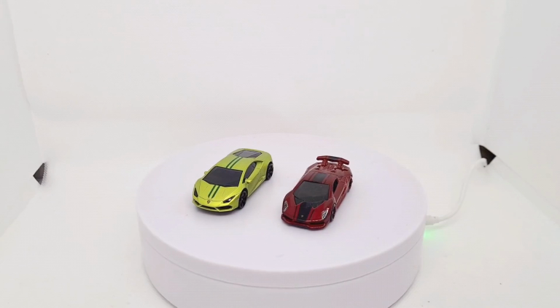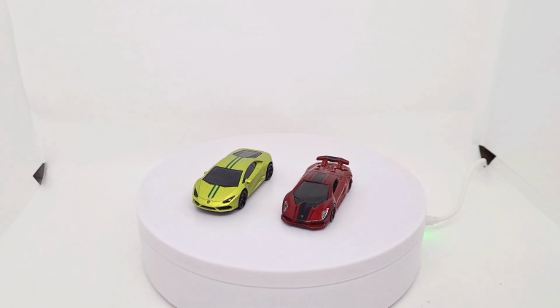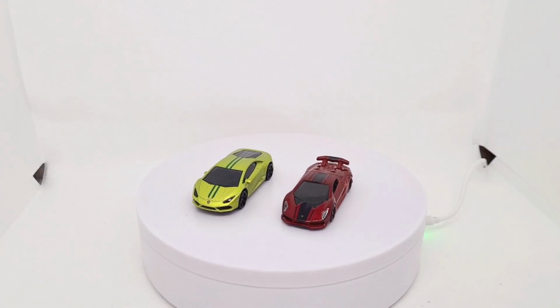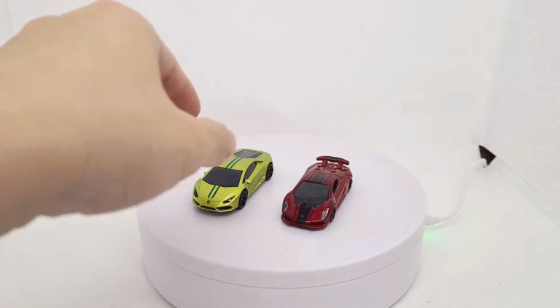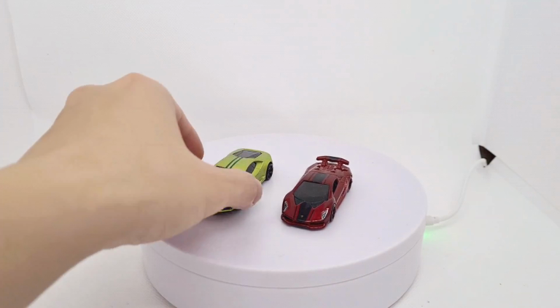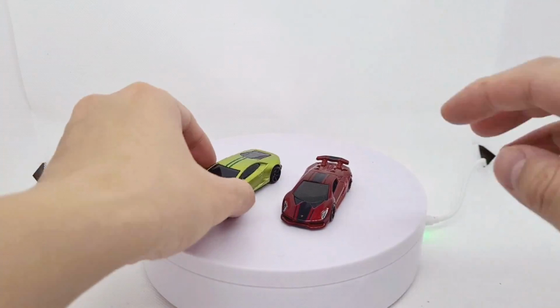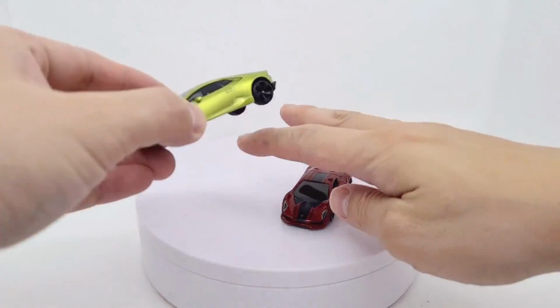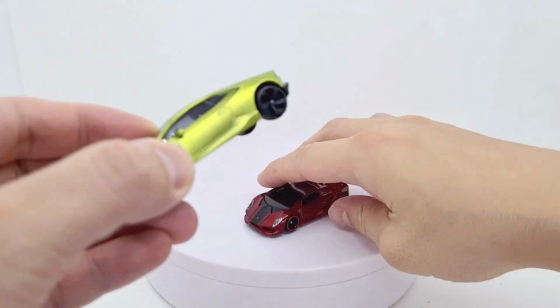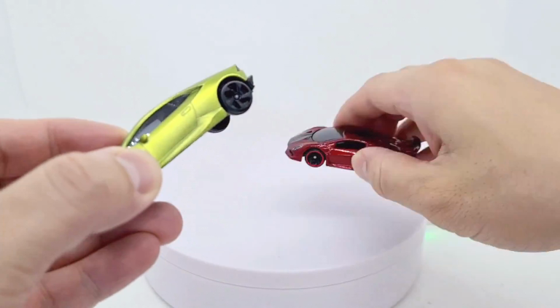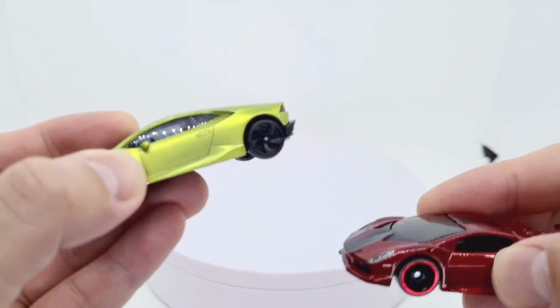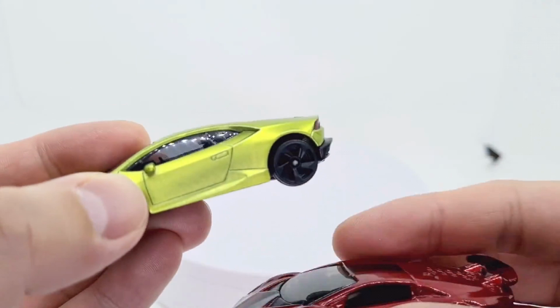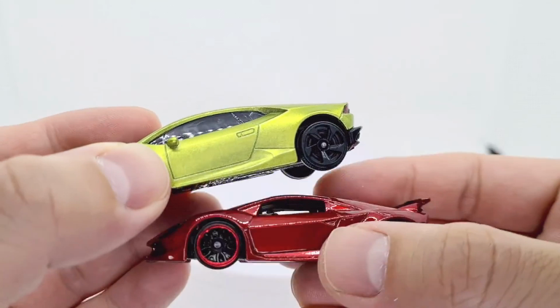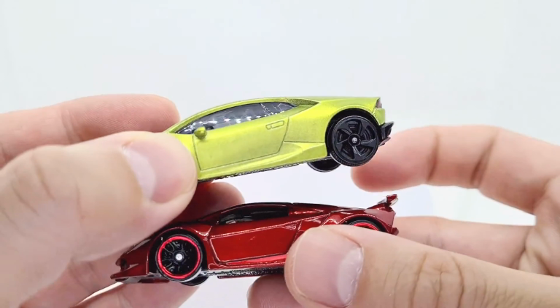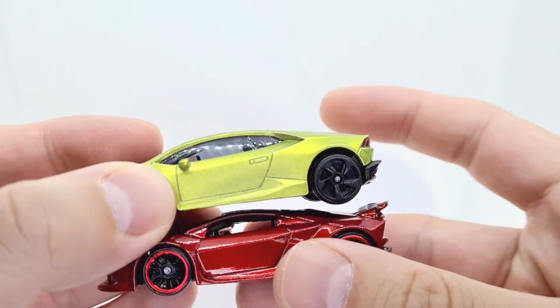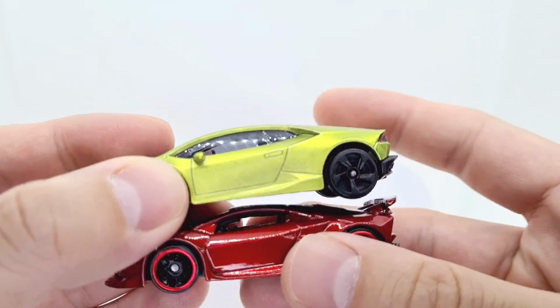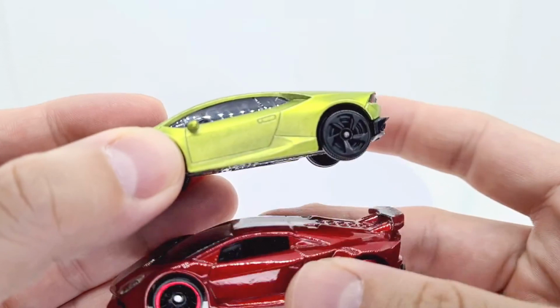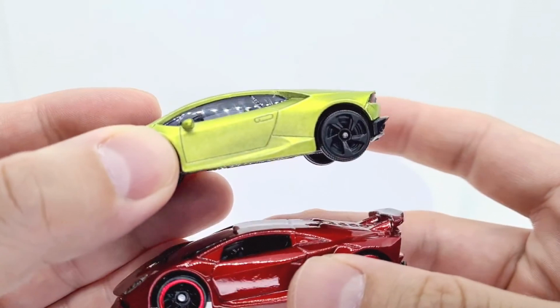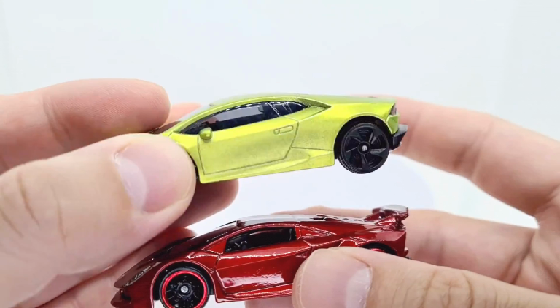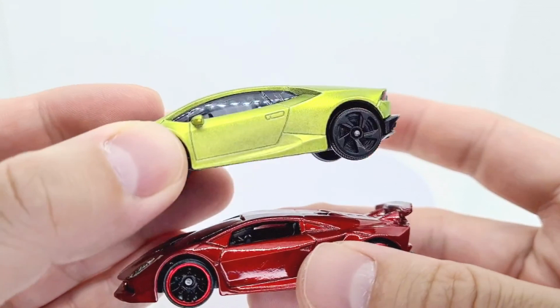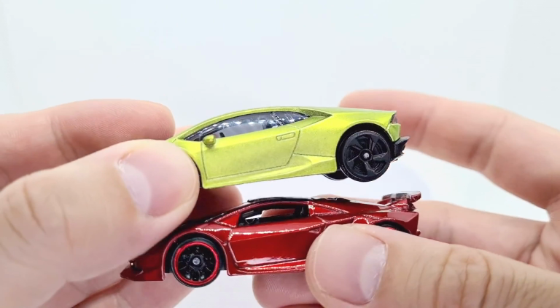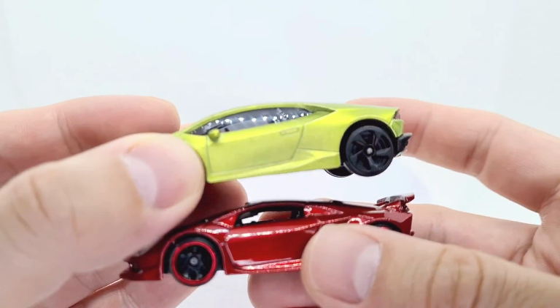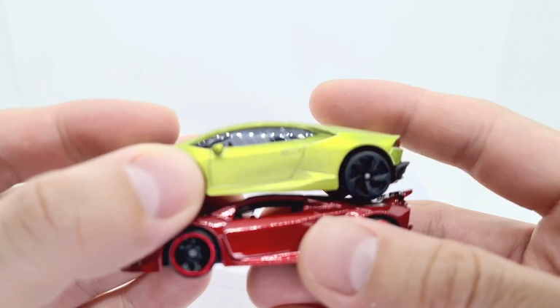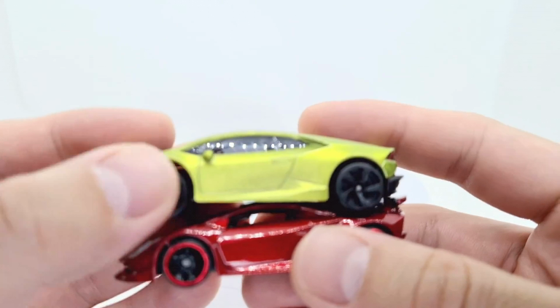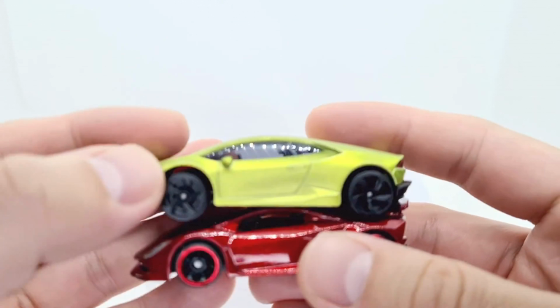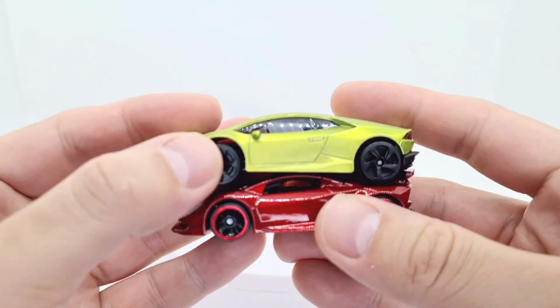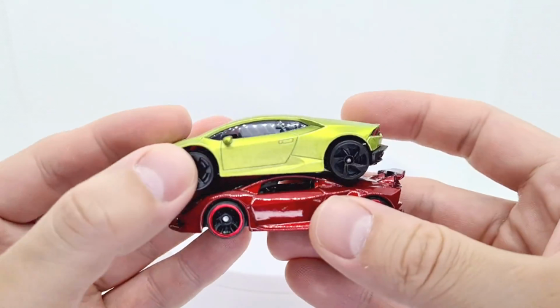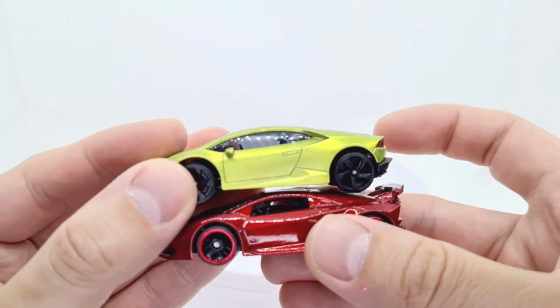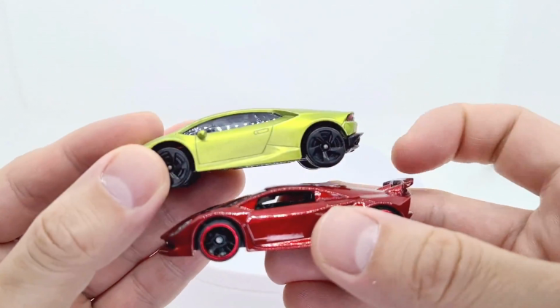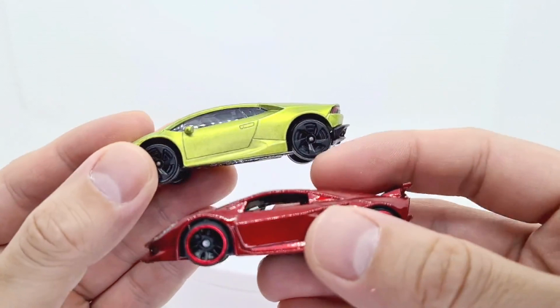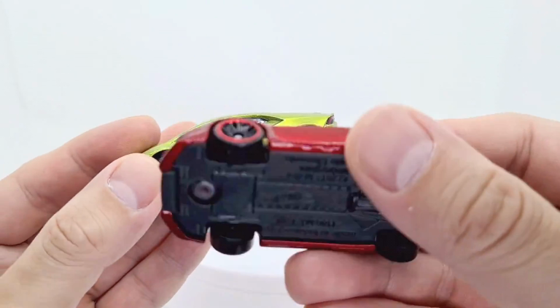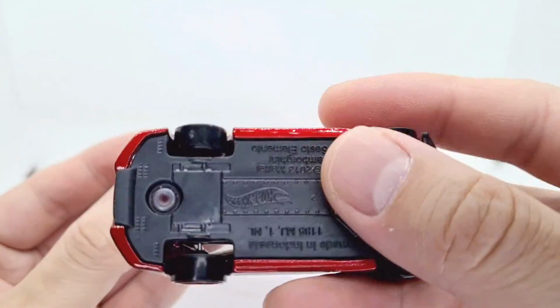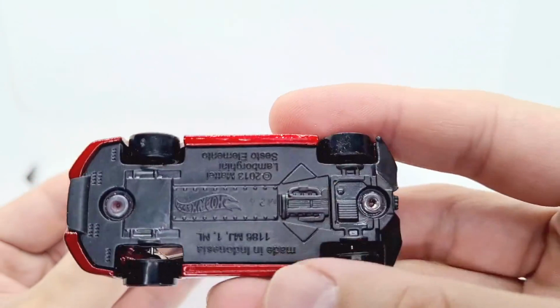Hey everyone, just got a couple of Lamborghinis to show you in this video. We've got two — one from Hot Wheels, one from Majorette — and these came in multi-packs, so not available as singles.